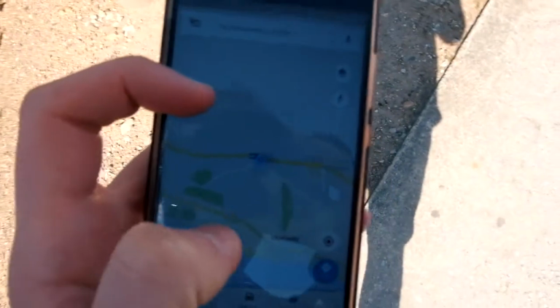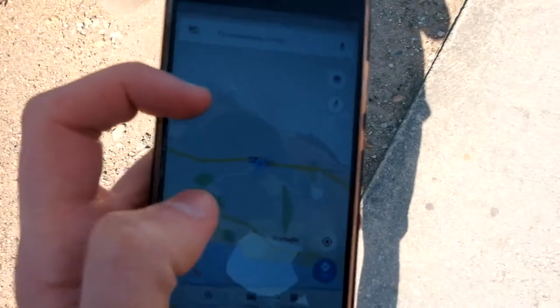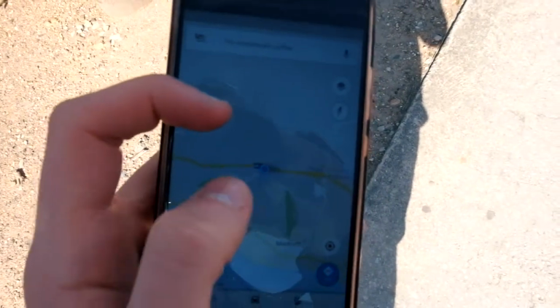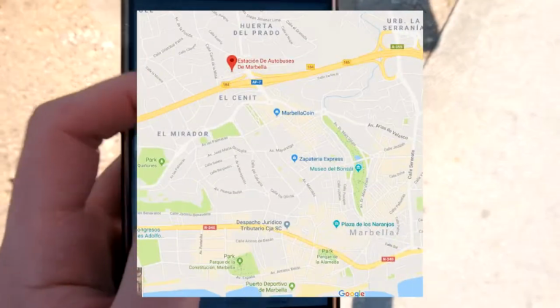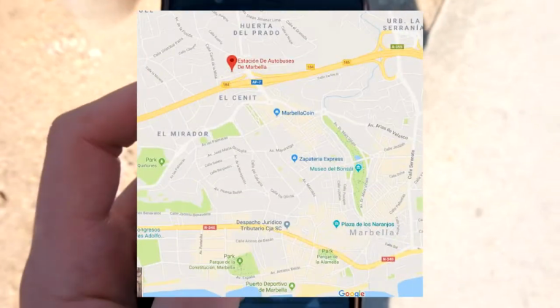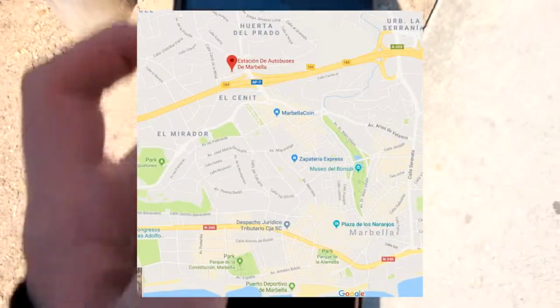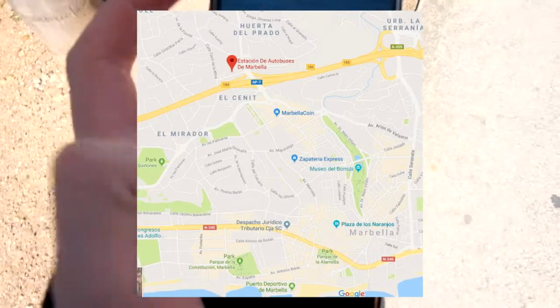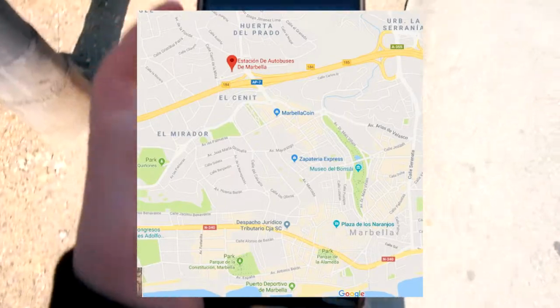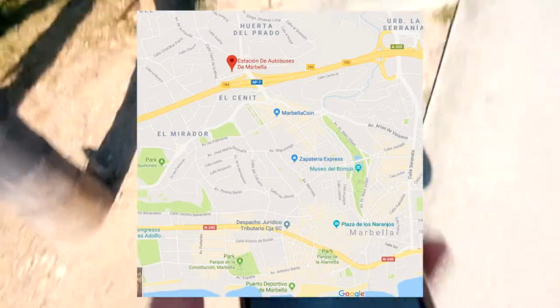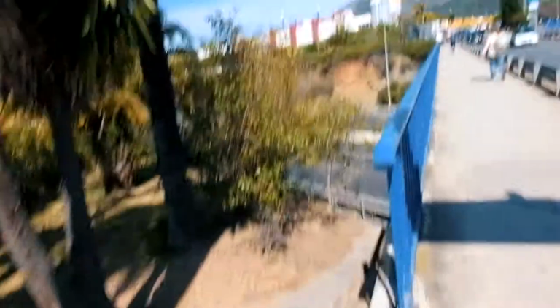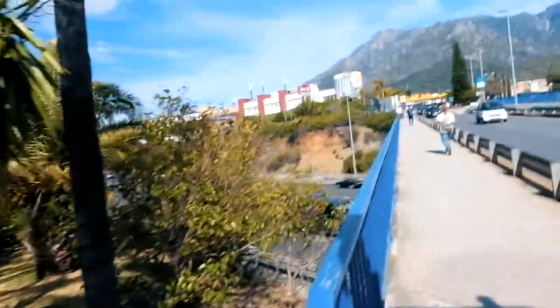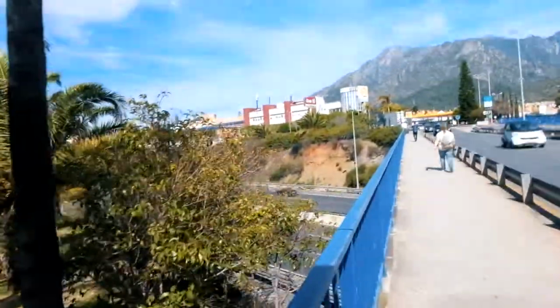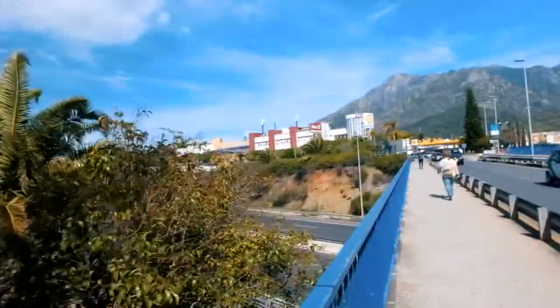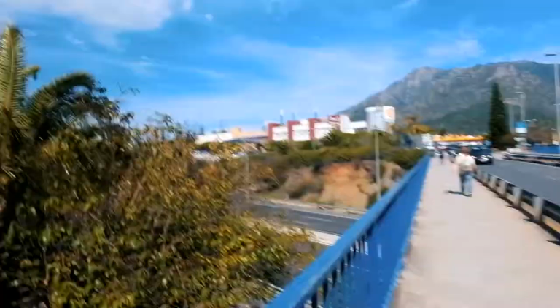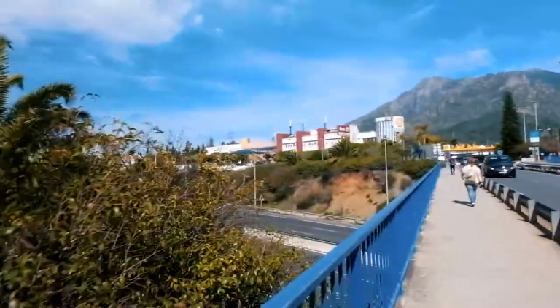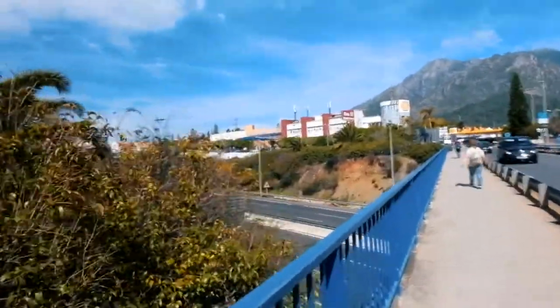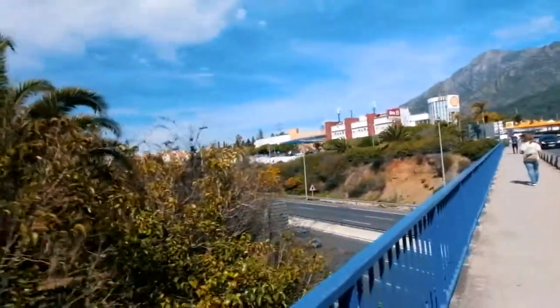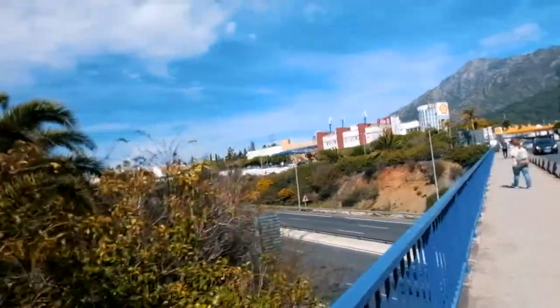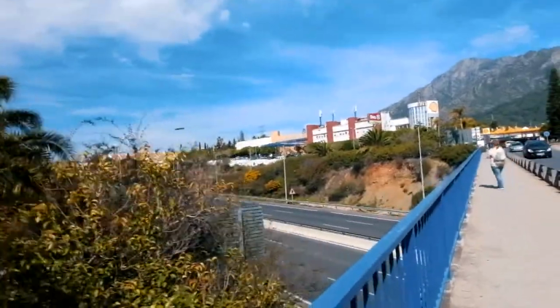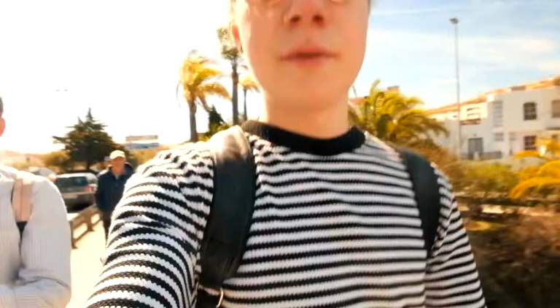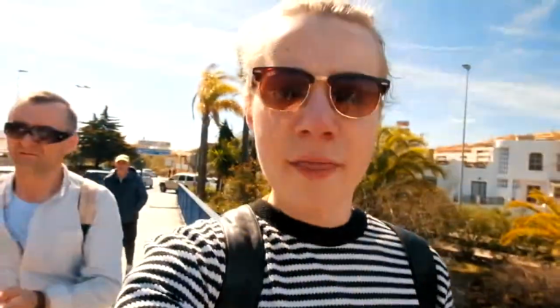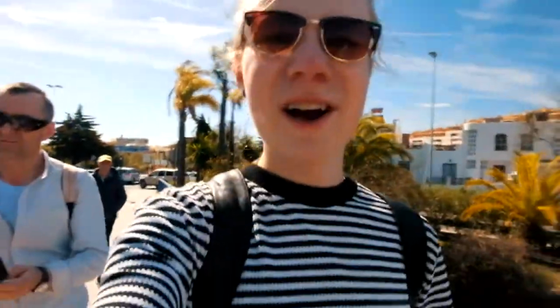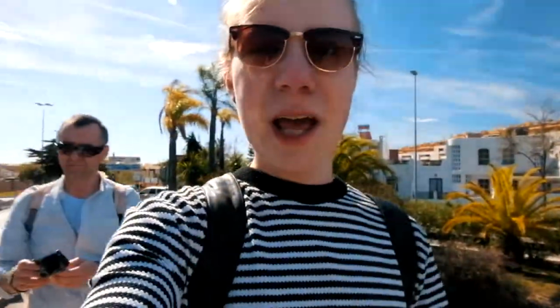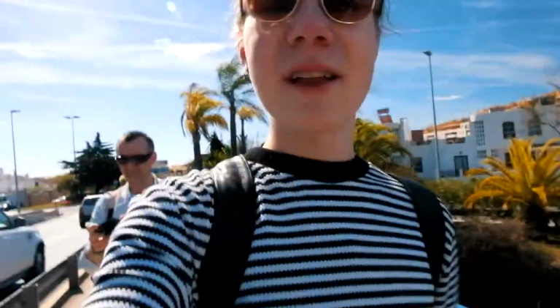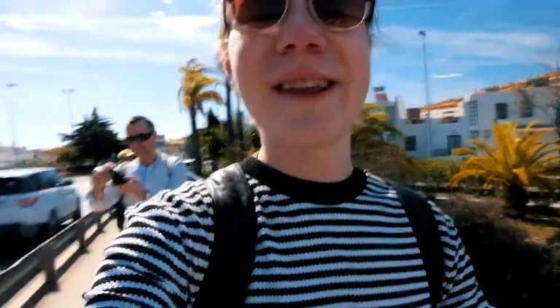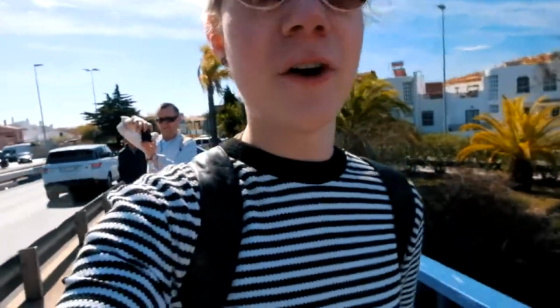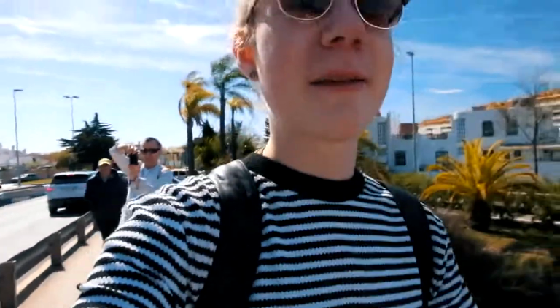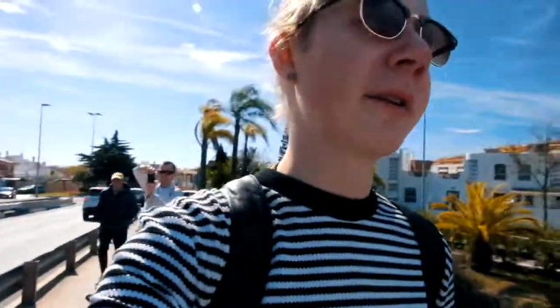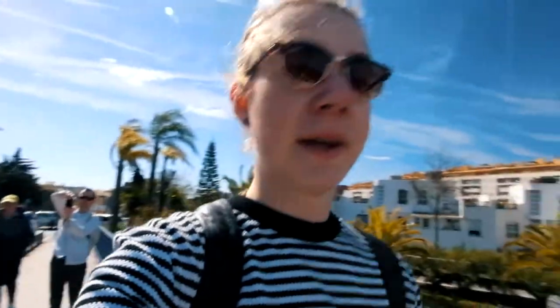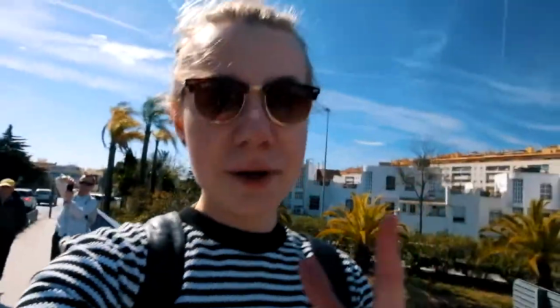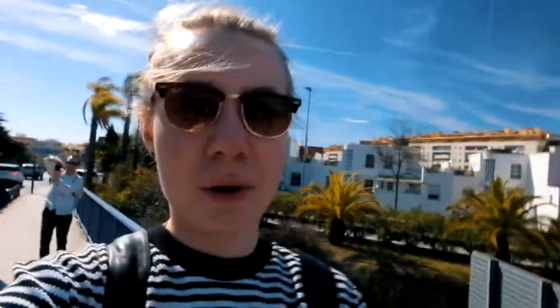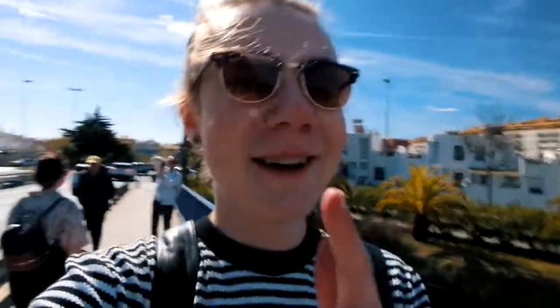If you see where we are right here, this is where the main bus station is. It's across the motorway — a big Estación de Autobuses Marbella. Not going to lie, it was not easy to find. But now you know.